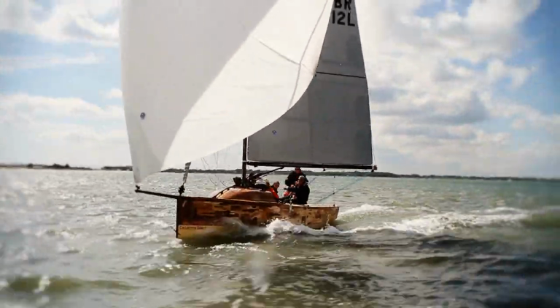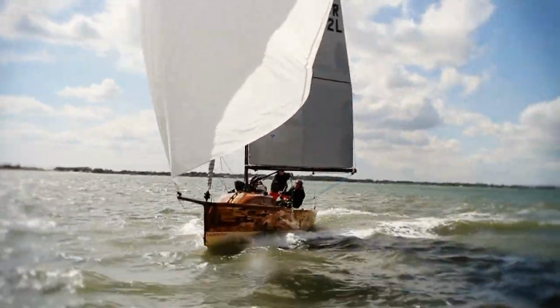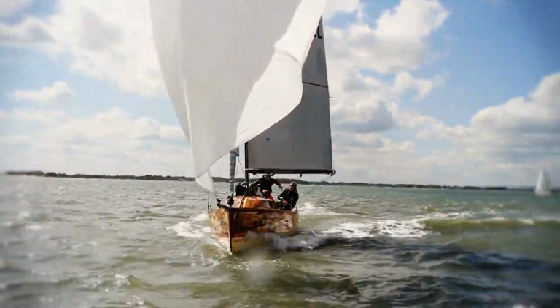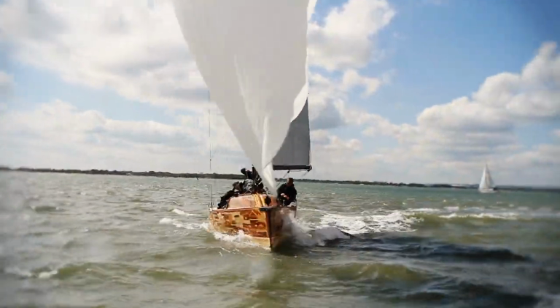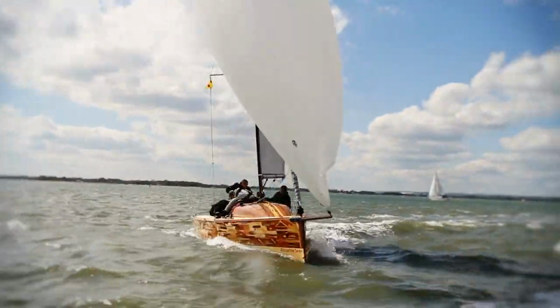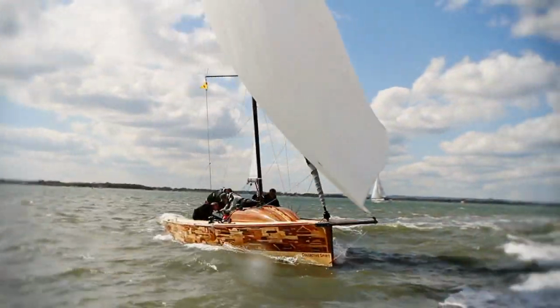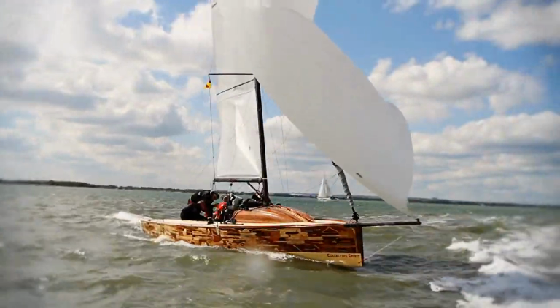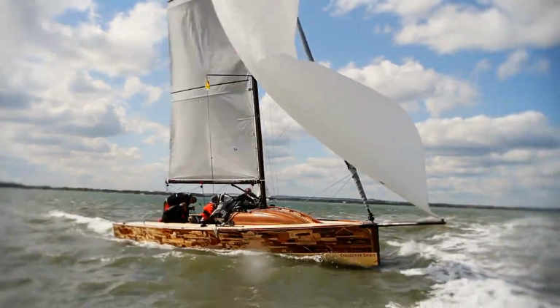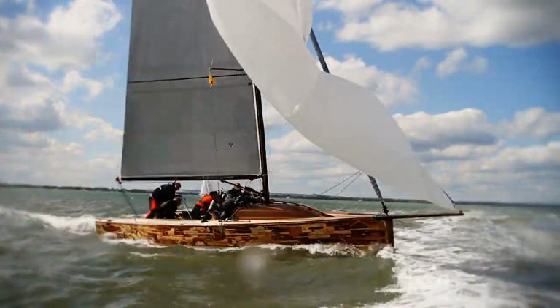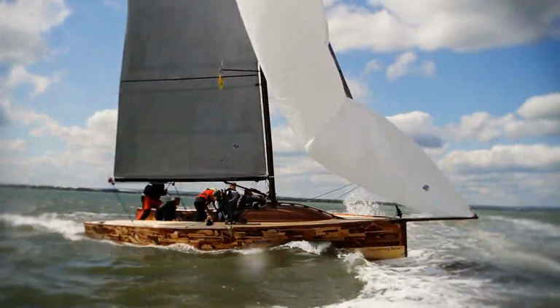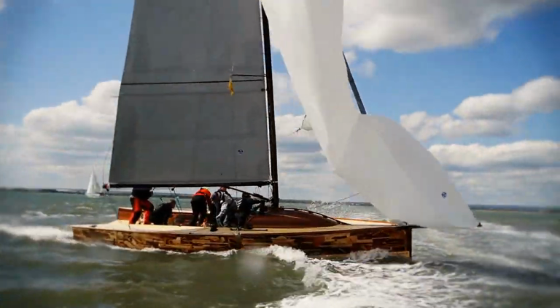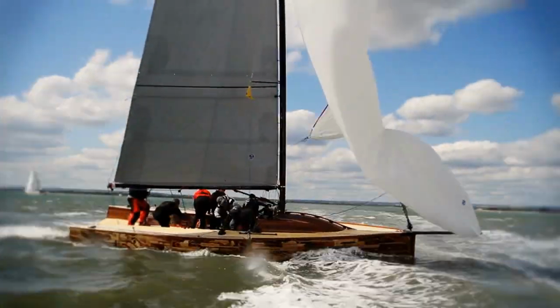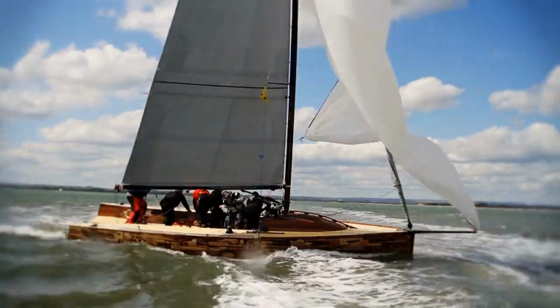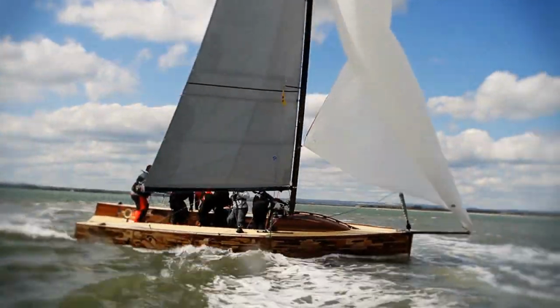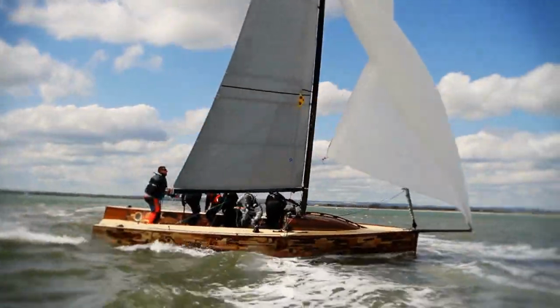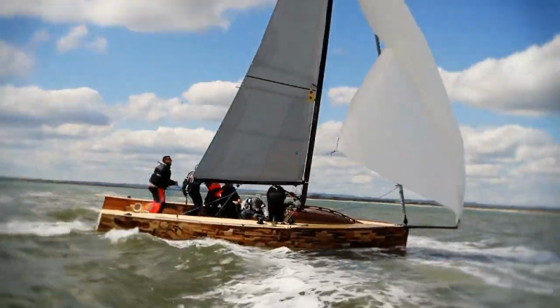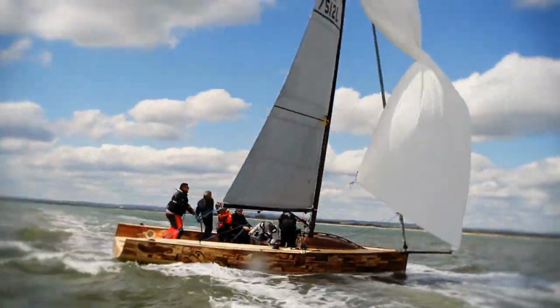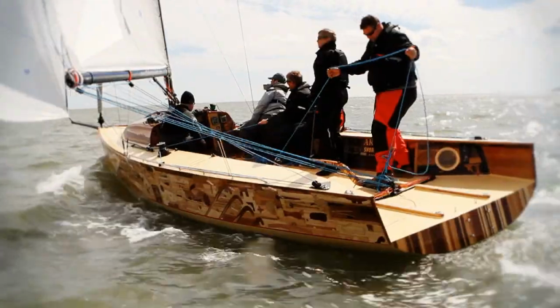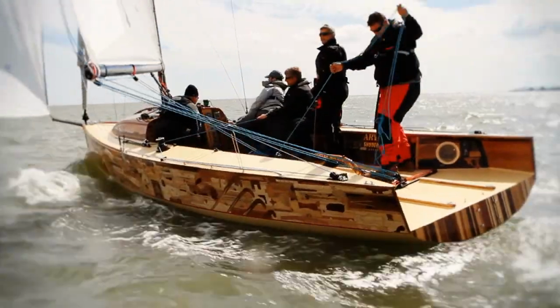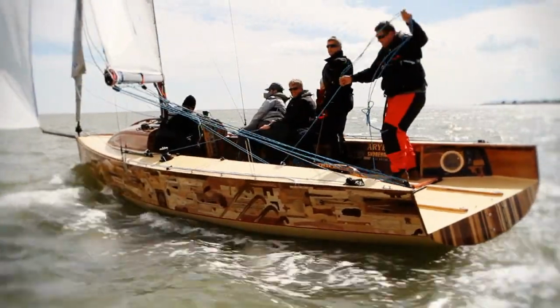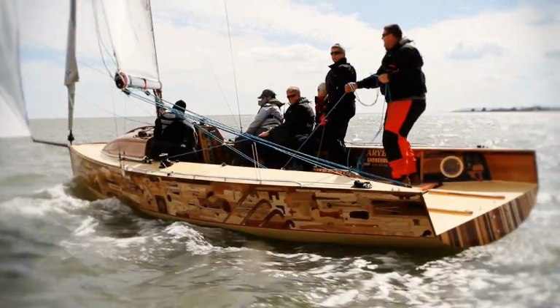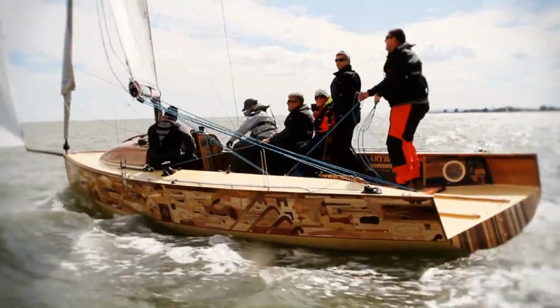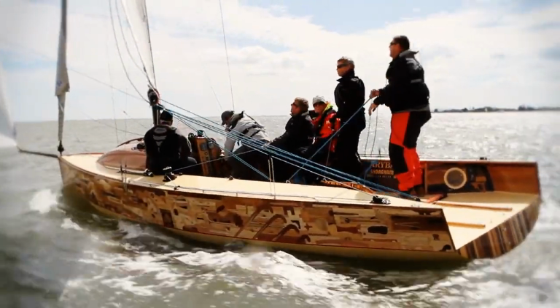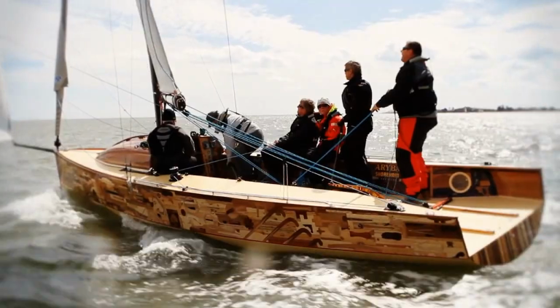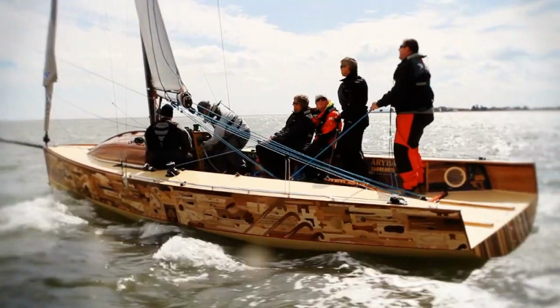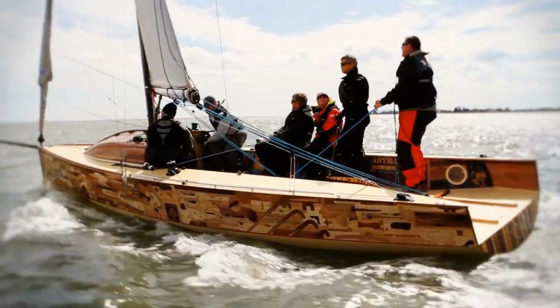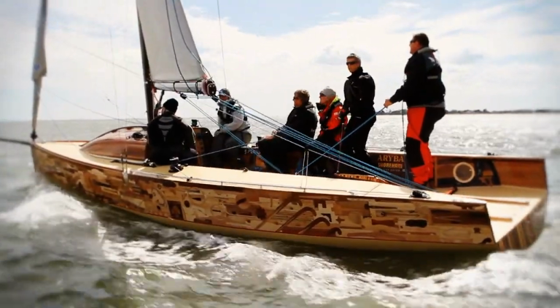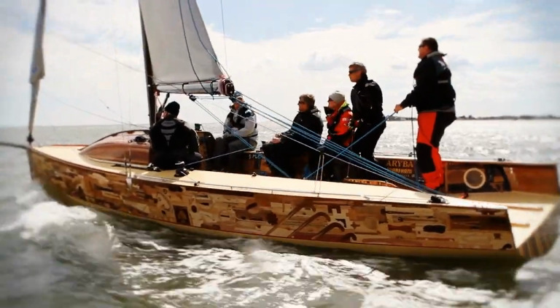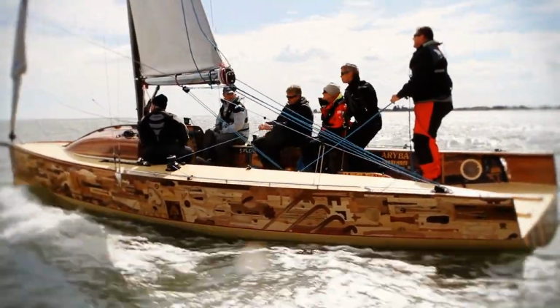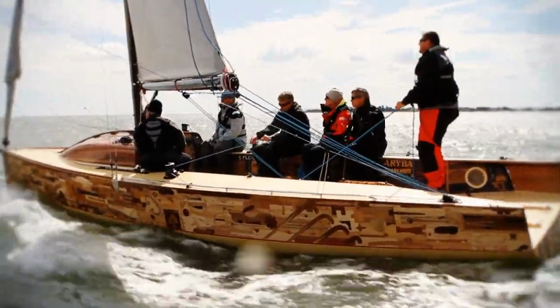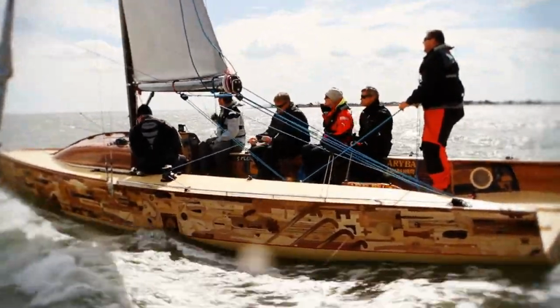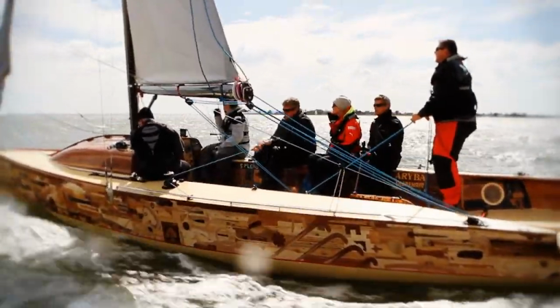We took her for a quick spin around Chichester Harbour on a breezy, sunny afternoon. She was a lot of fun to sail and with six on board there was still plenty of room in the long open cockpit.